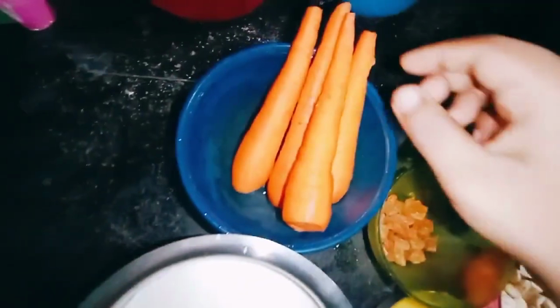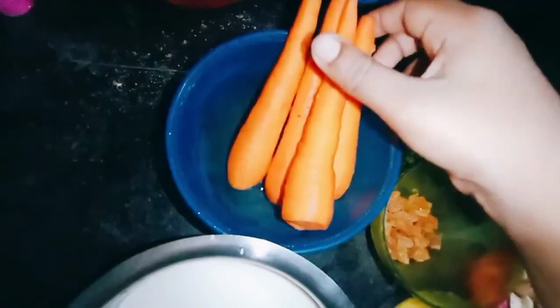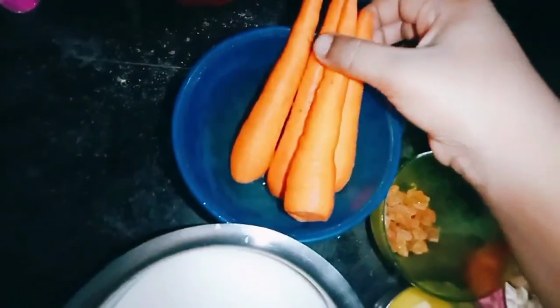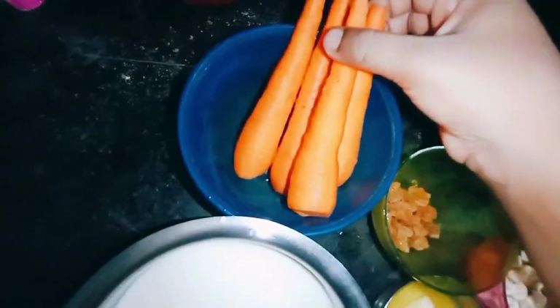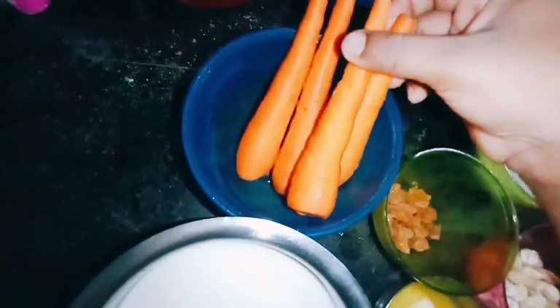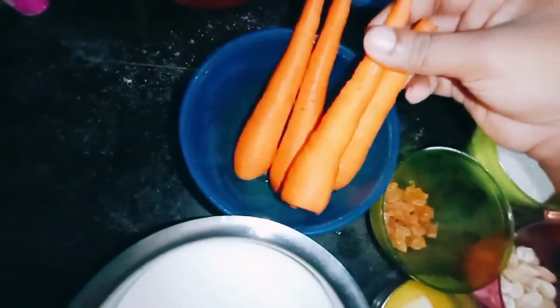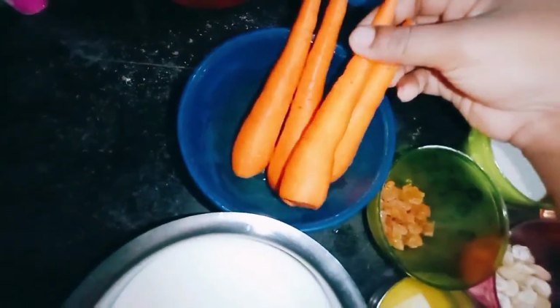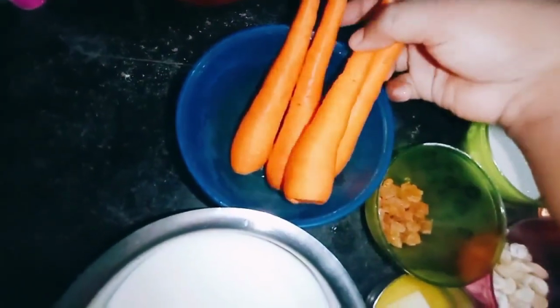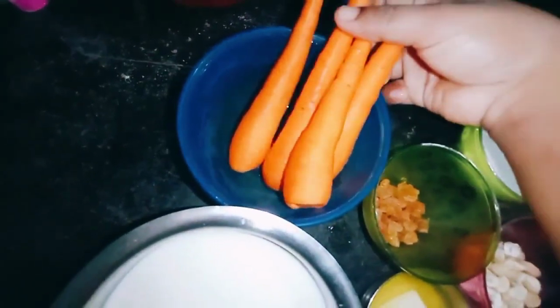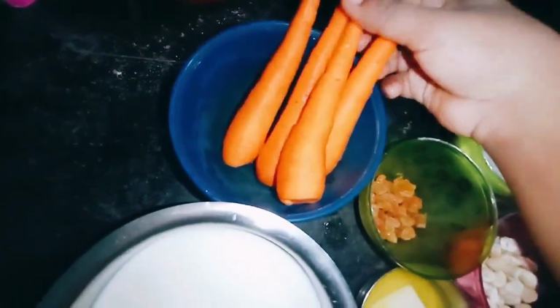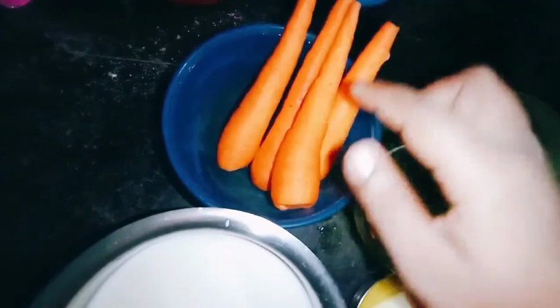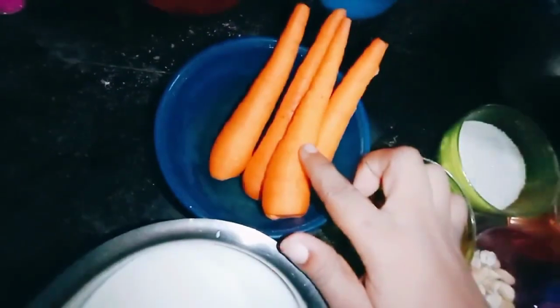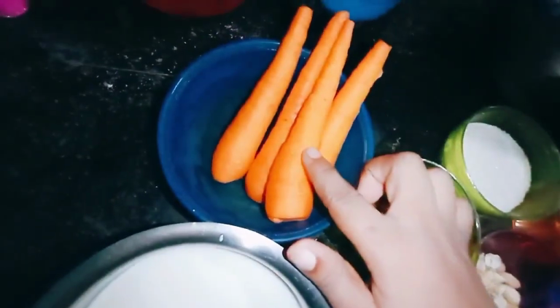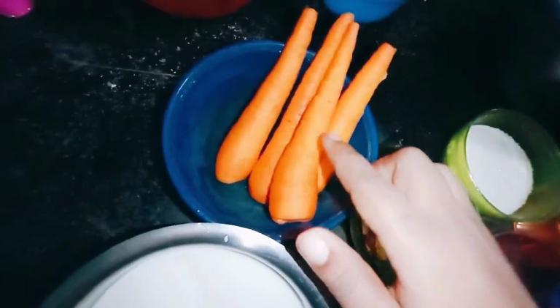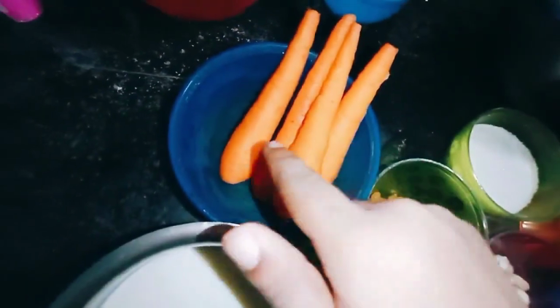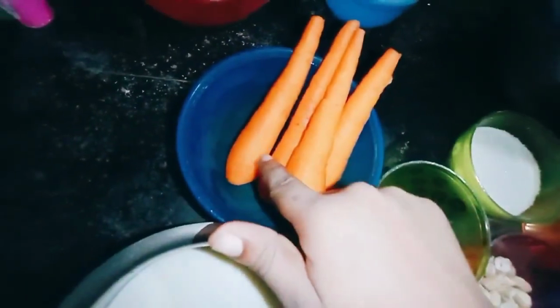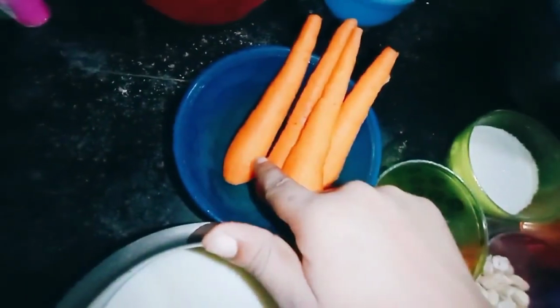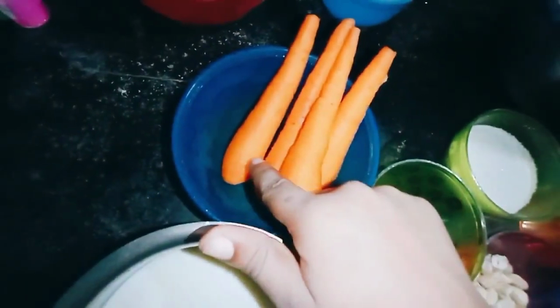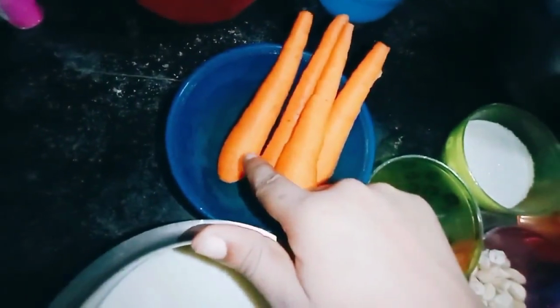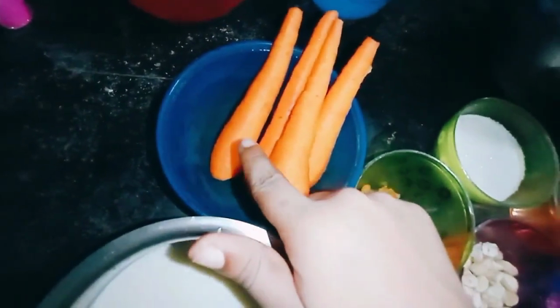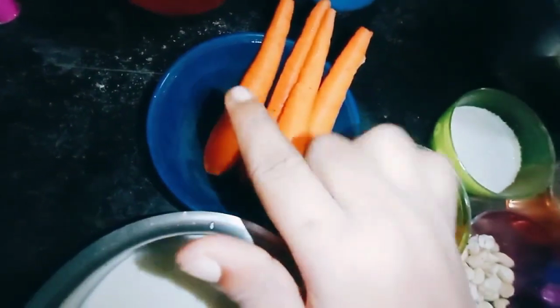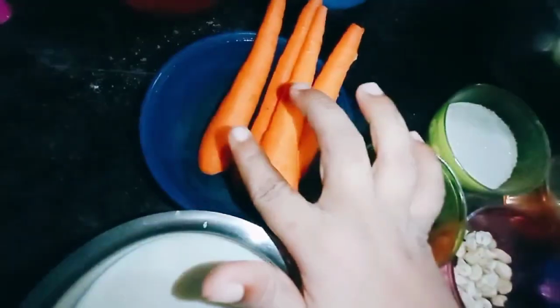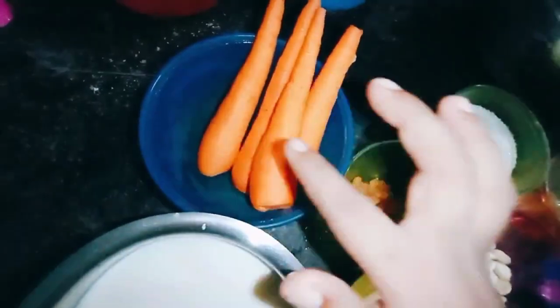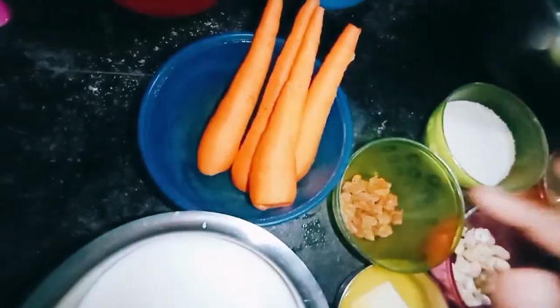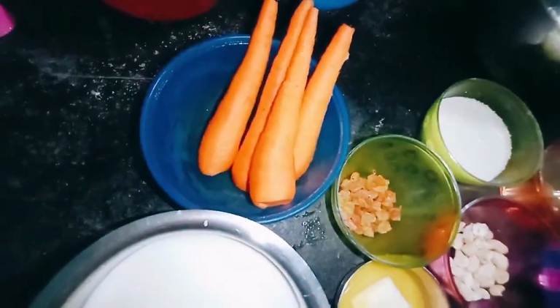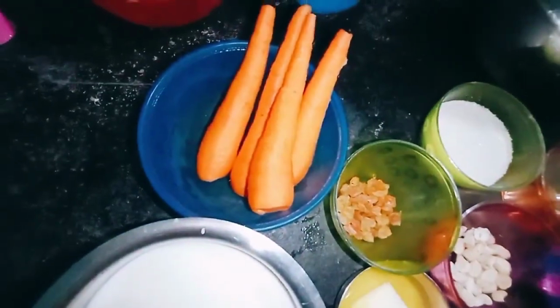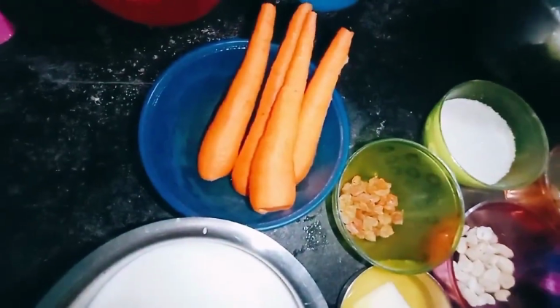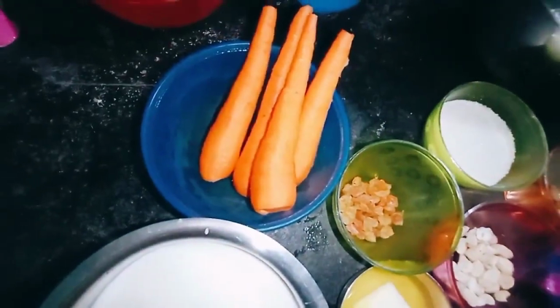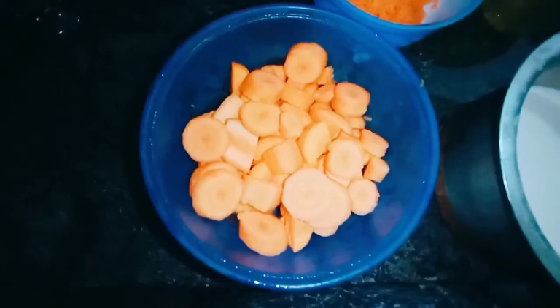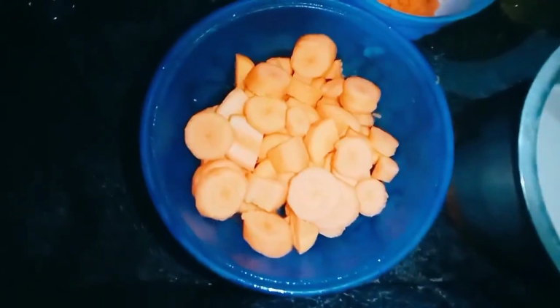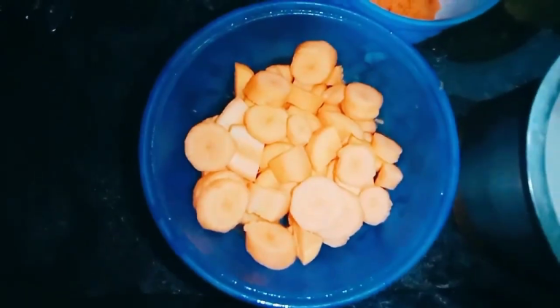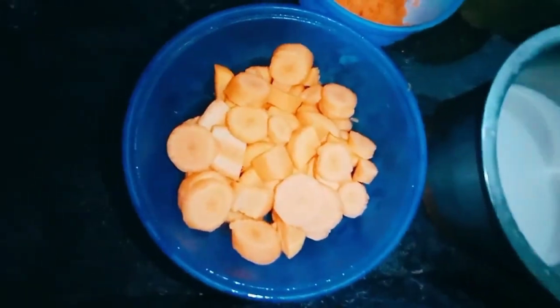Now we cut 3 carrots. Add 1 carrot. Add a carrot. Add a carrot.